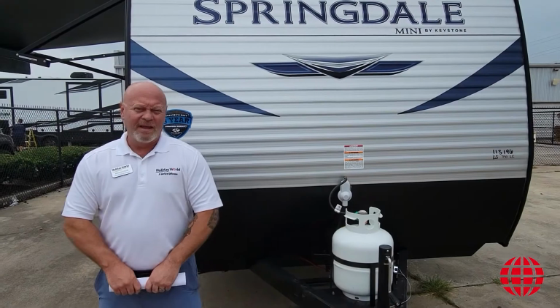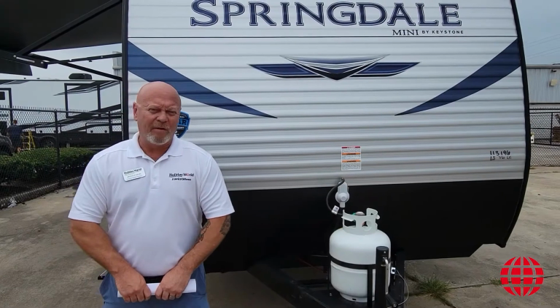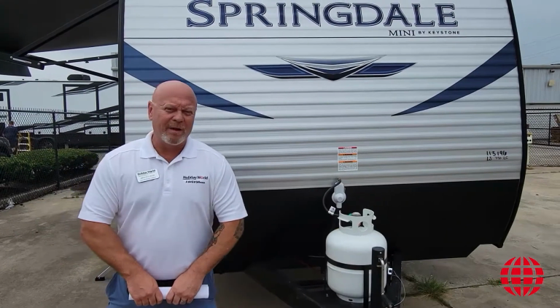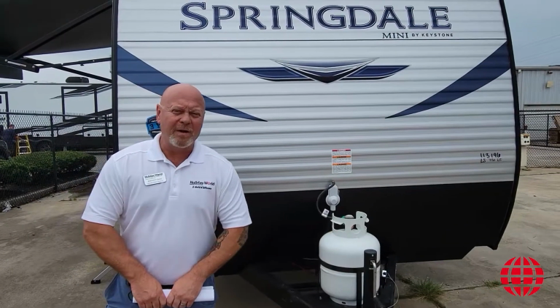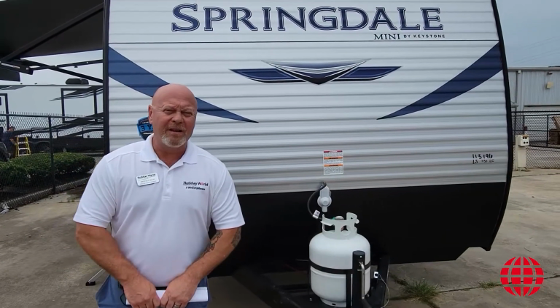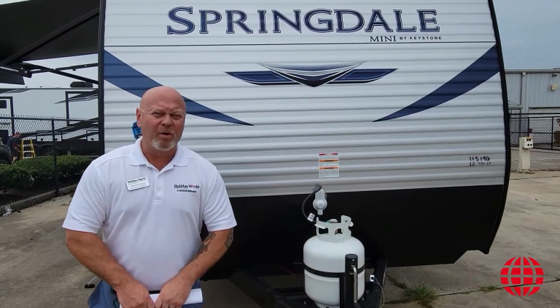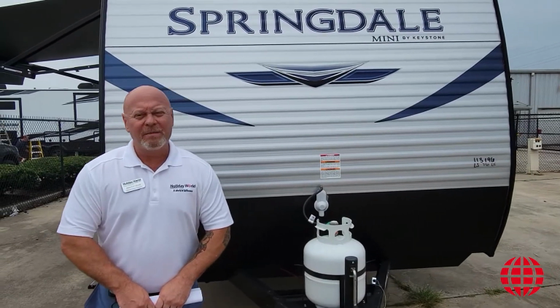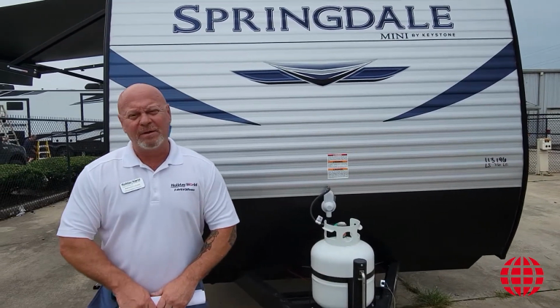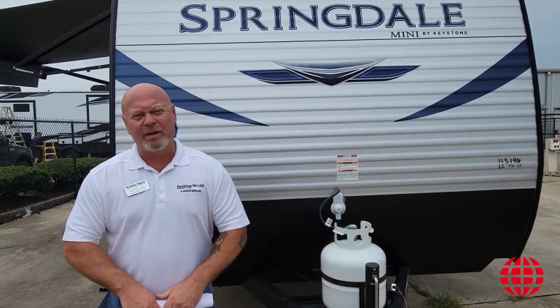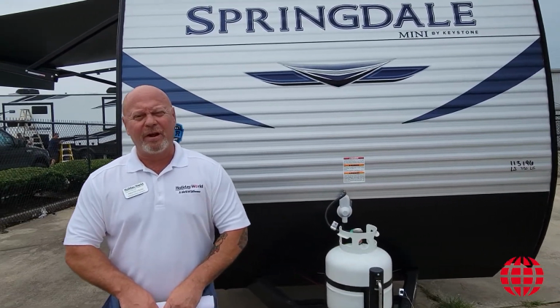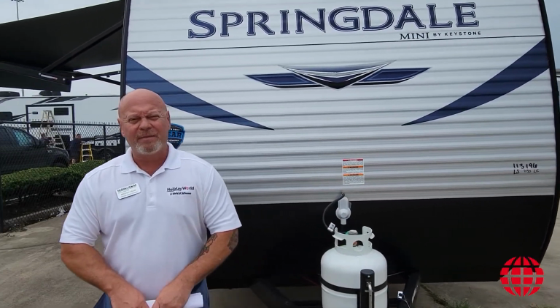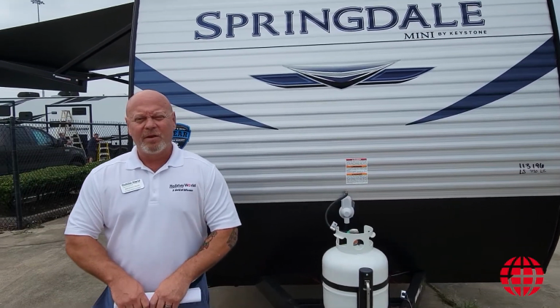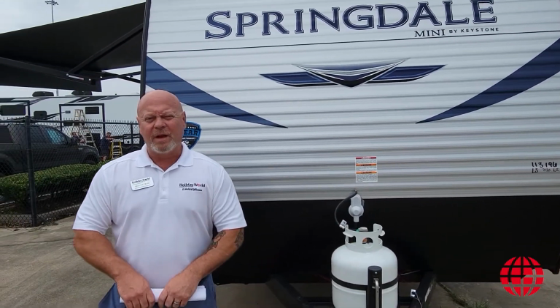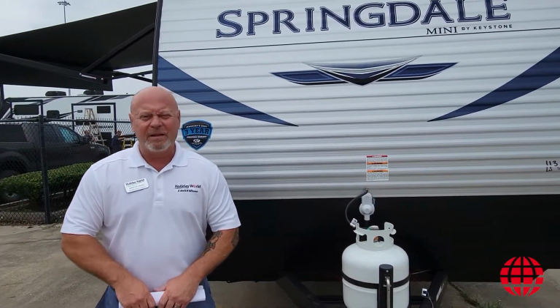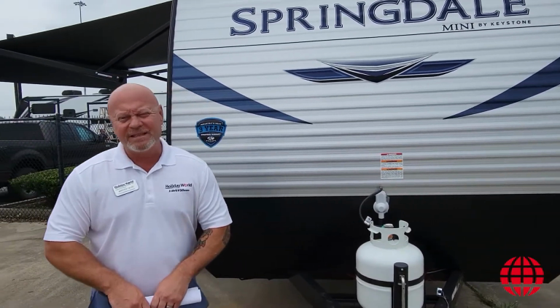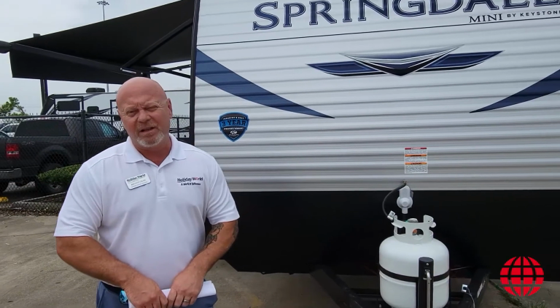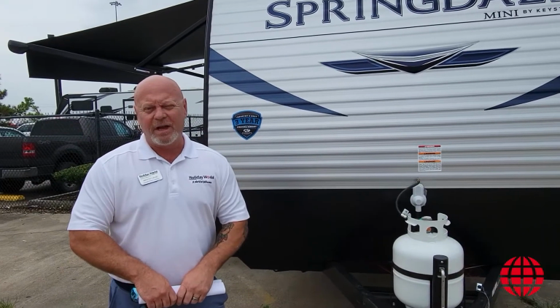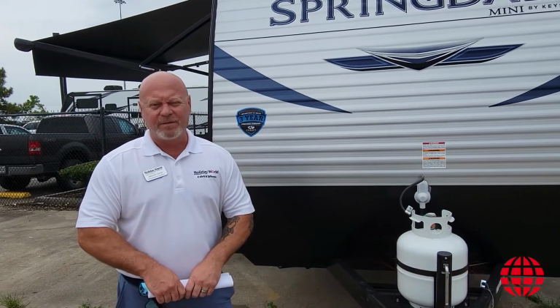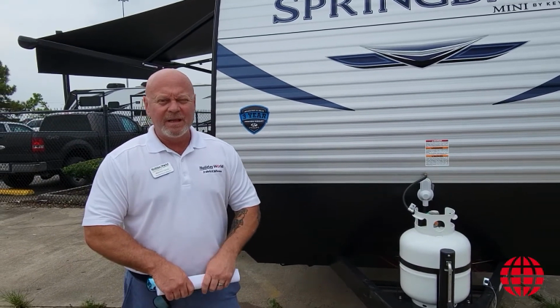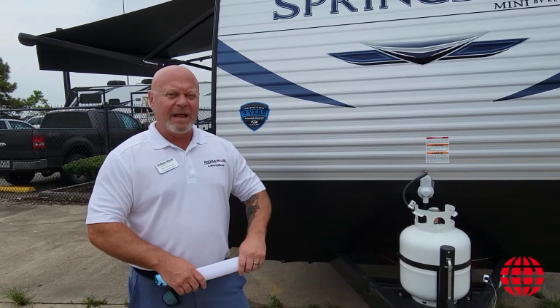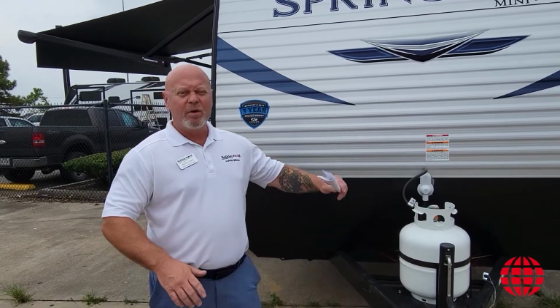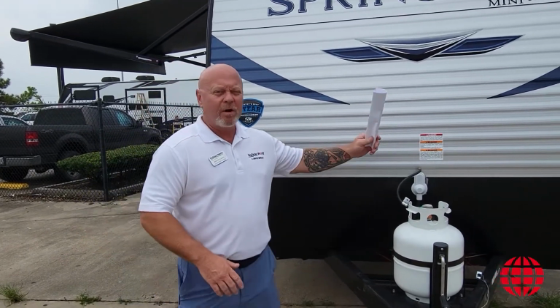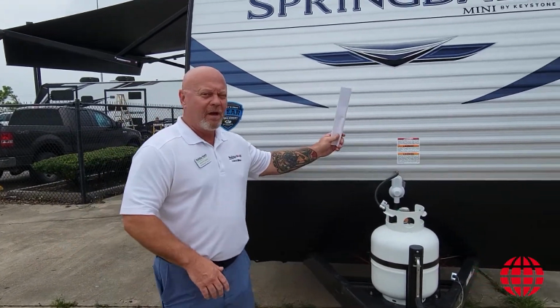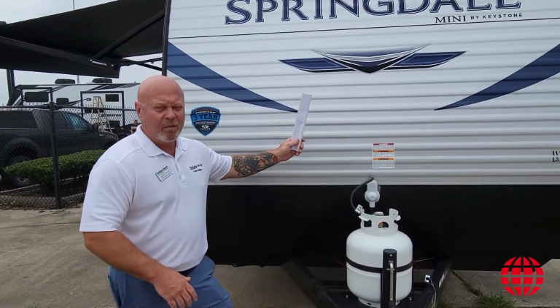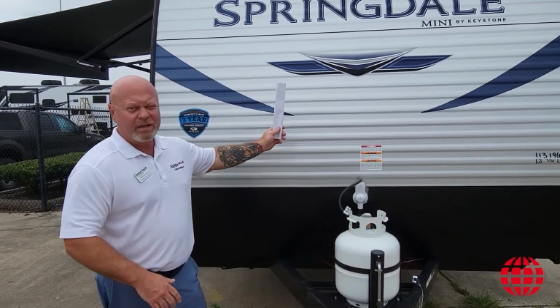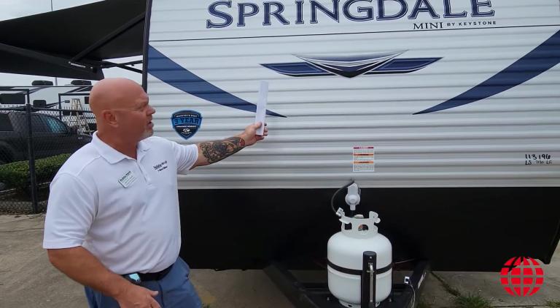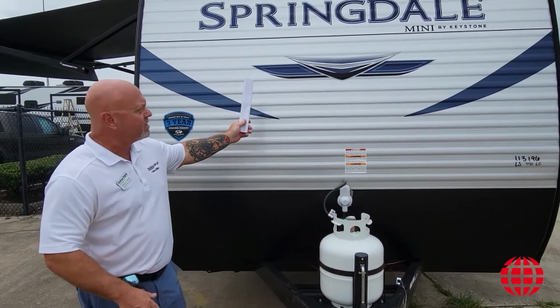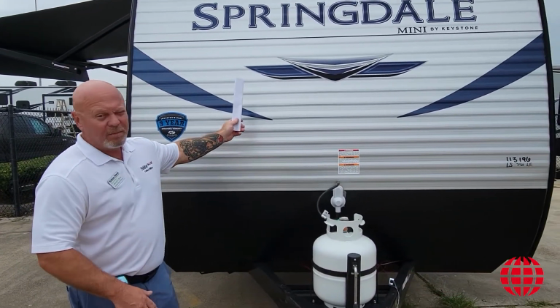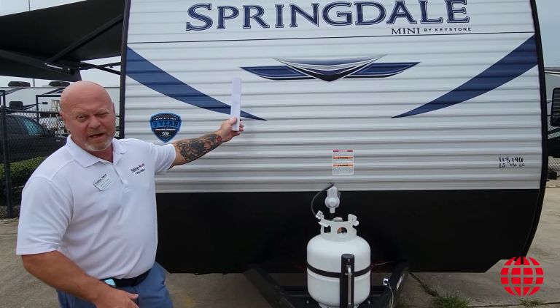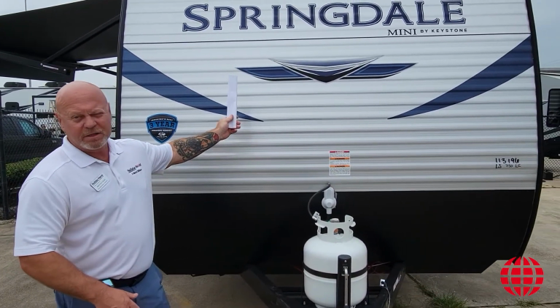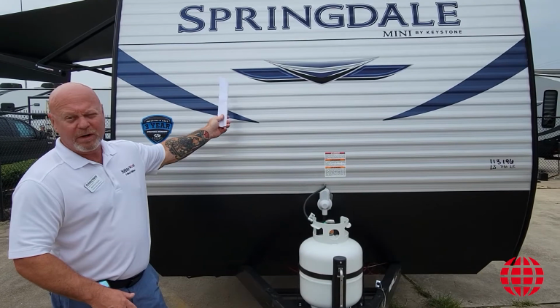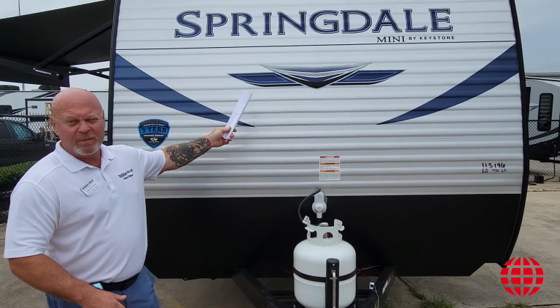Hello everybody, welcome to Holiday World. My name is Brintley Craig. You can find me at the Lake City location. Today I'm going to do a walk around on one of Keystone's brands, the Springdale Mini.